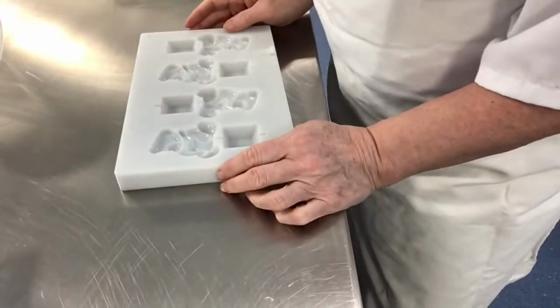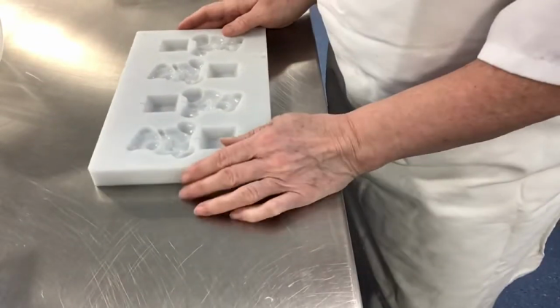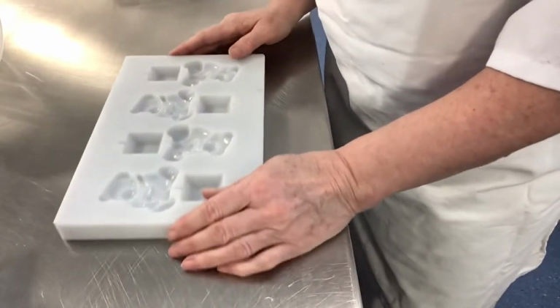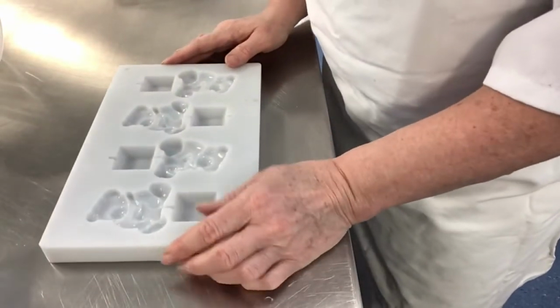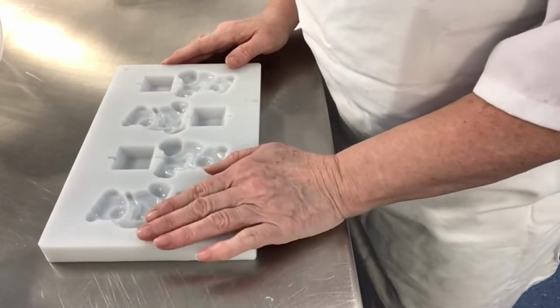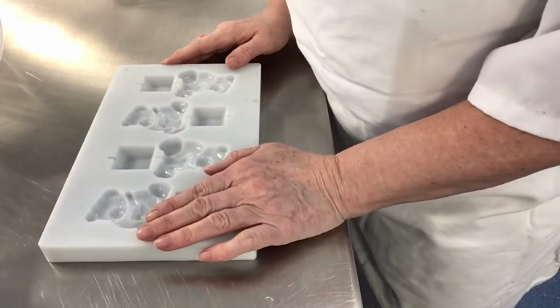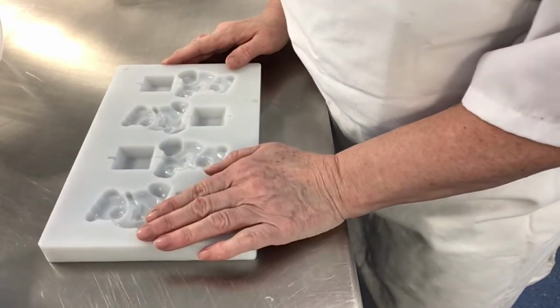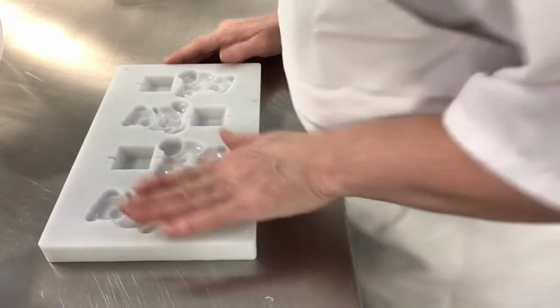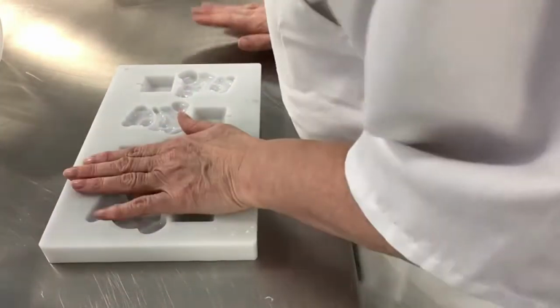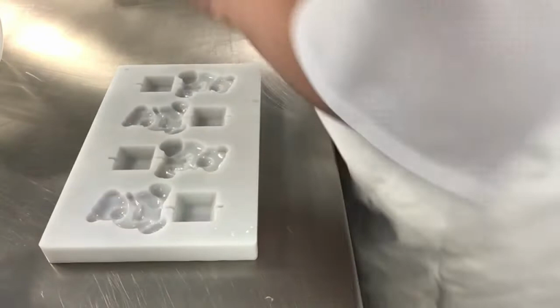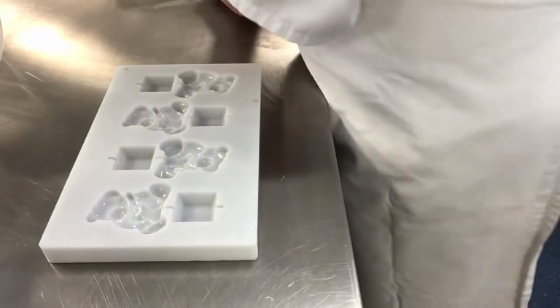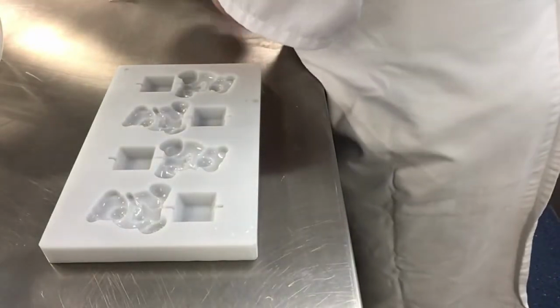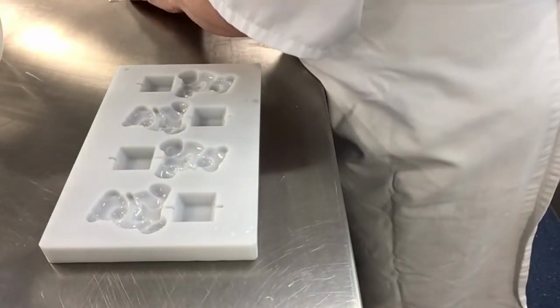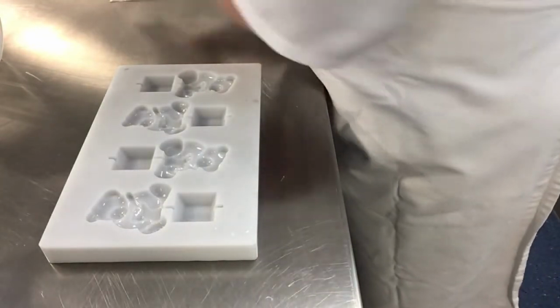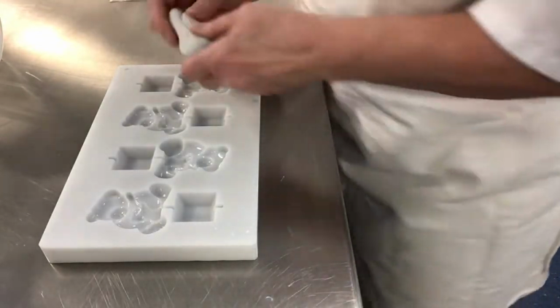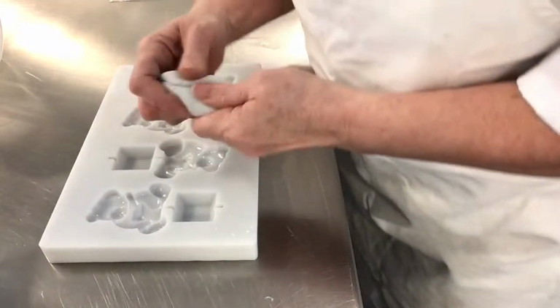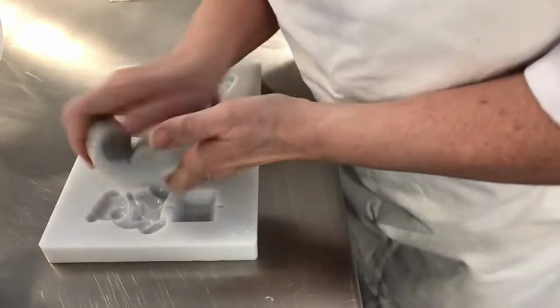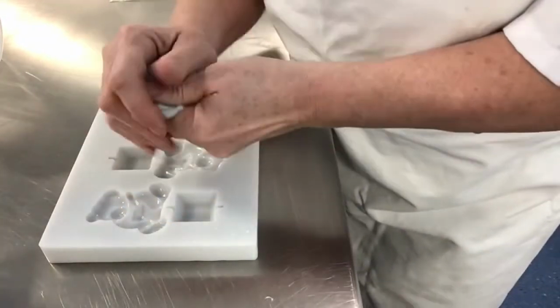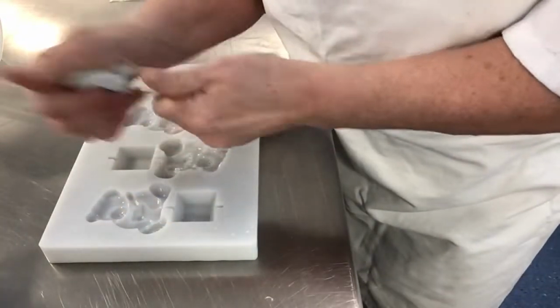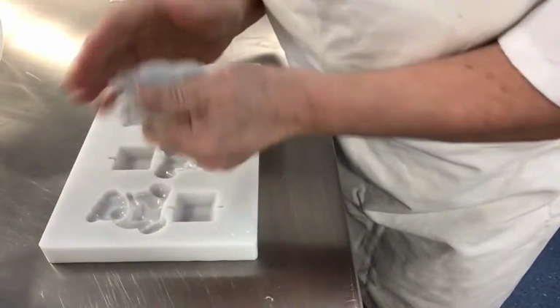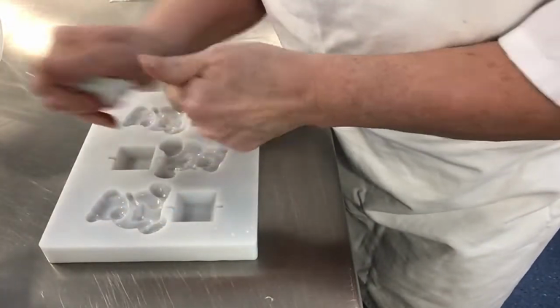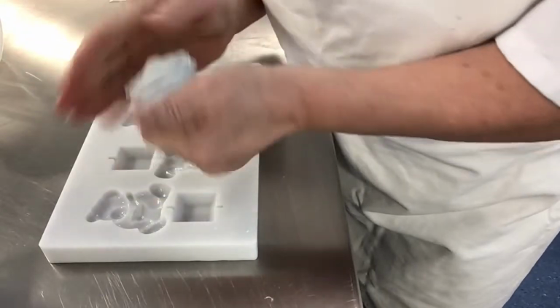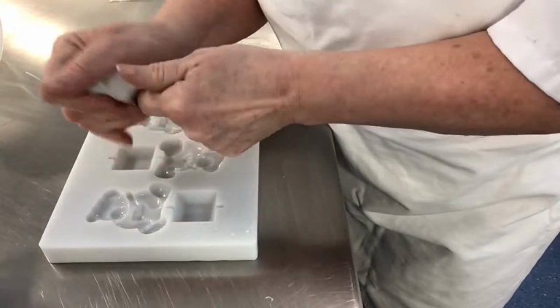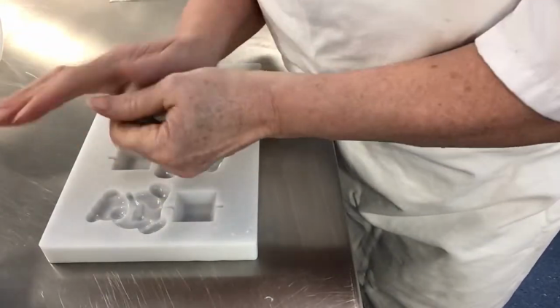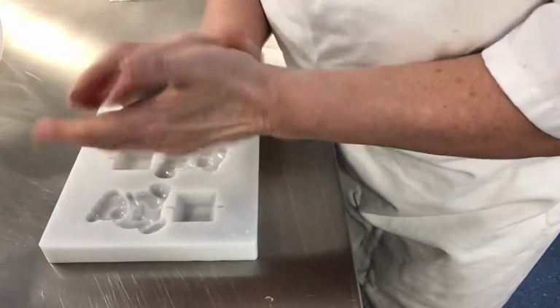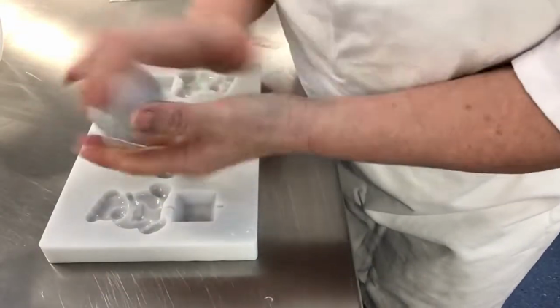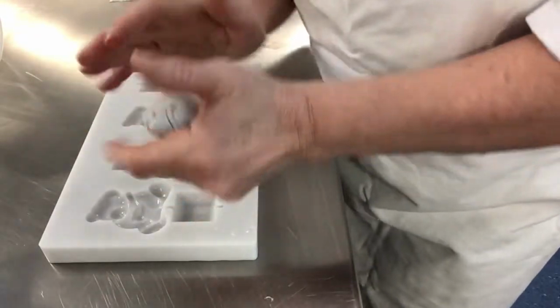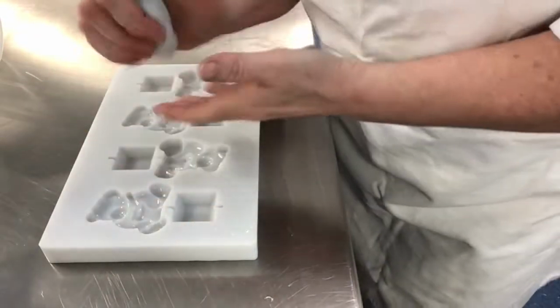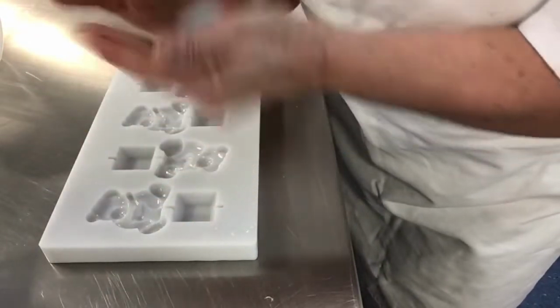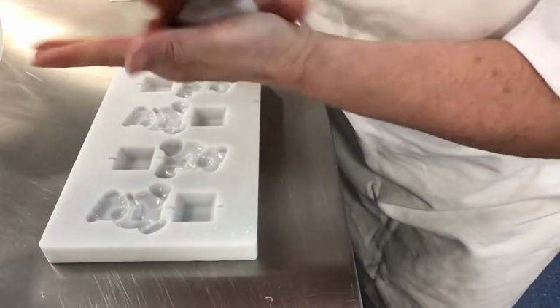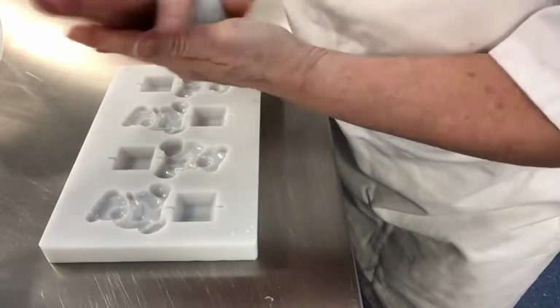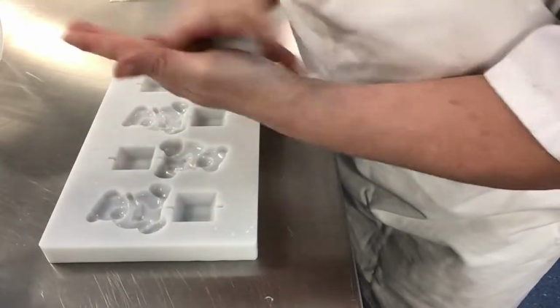Hello, I'd like to show you how to make a teddy bear mould. I've got sugar paste that I've coloured in grey, but teddy bears are all sorts of colours. They can be white, they can be brown — it's entirely up to you.